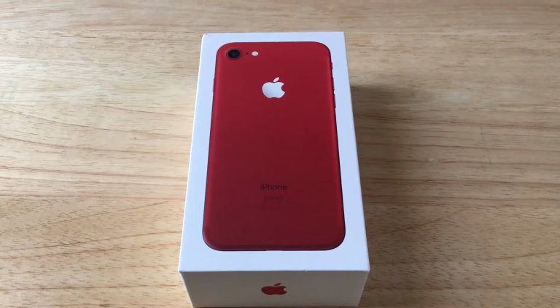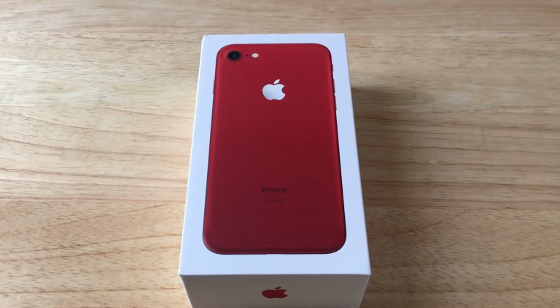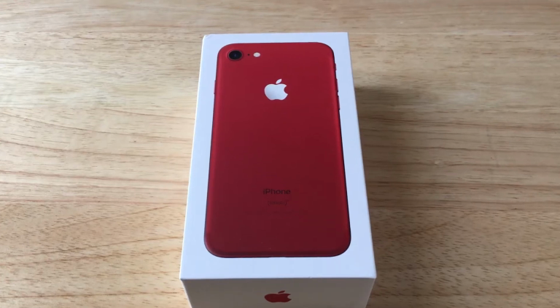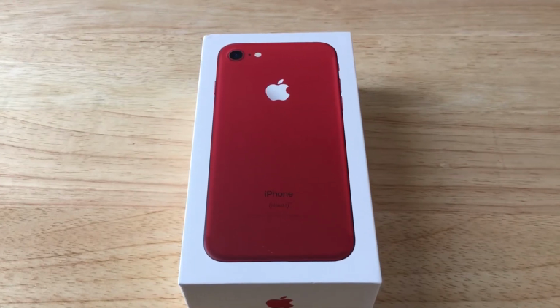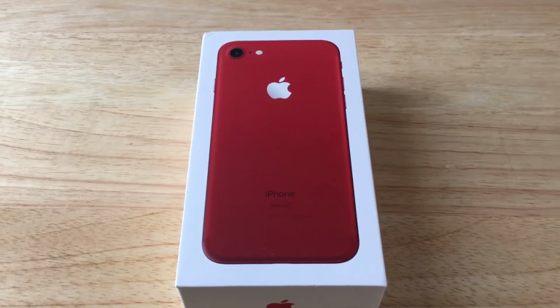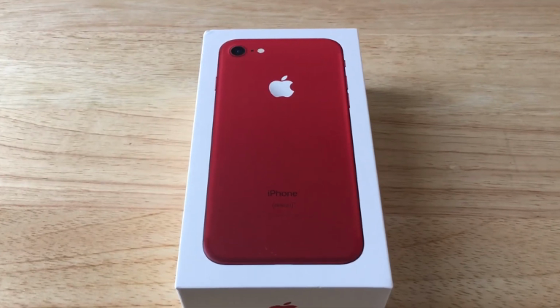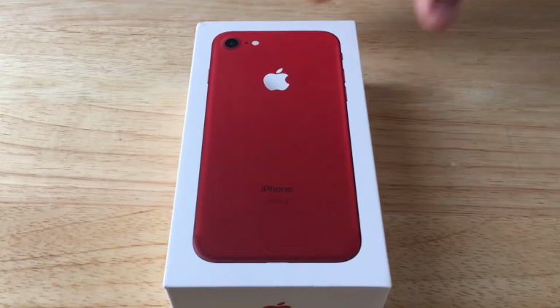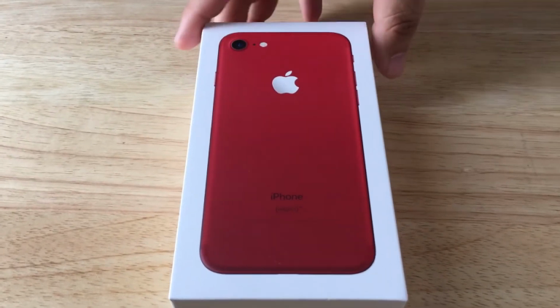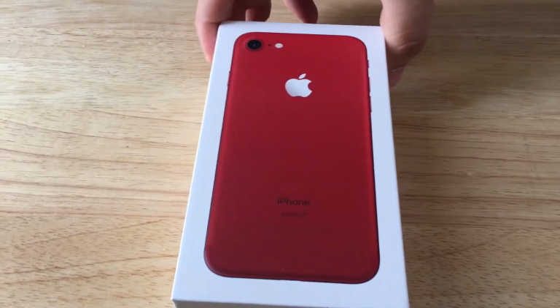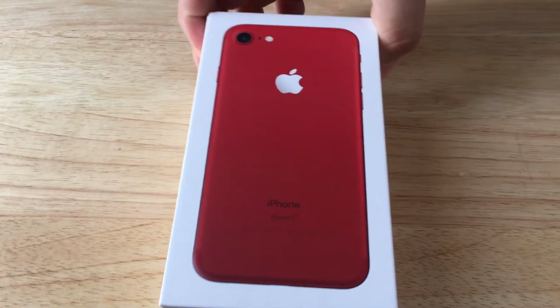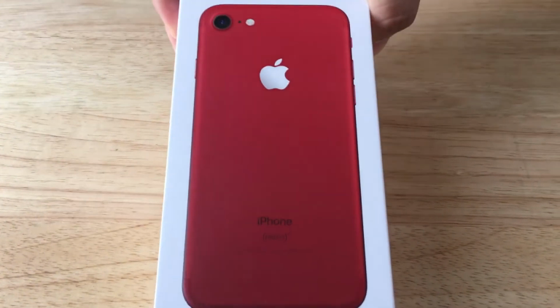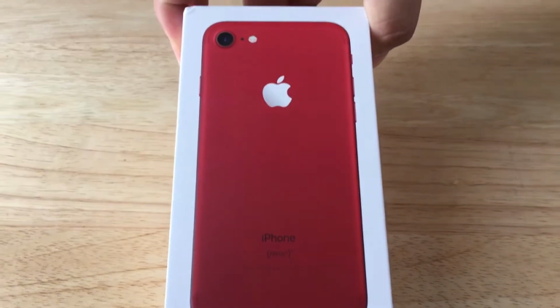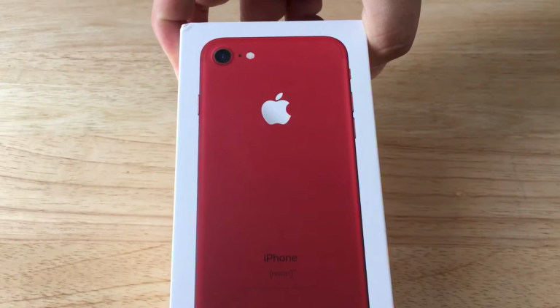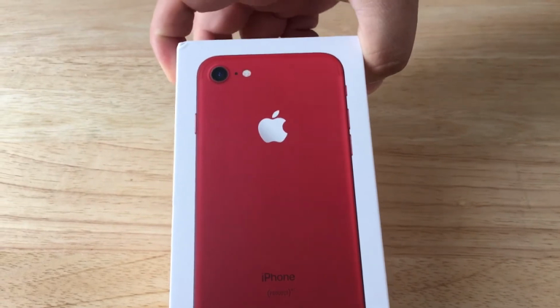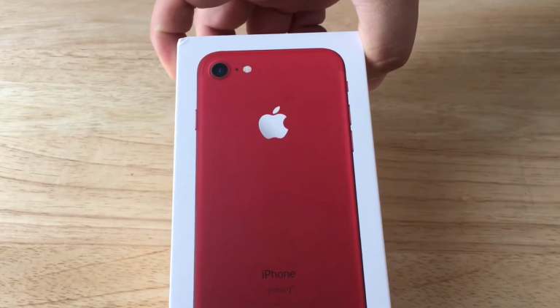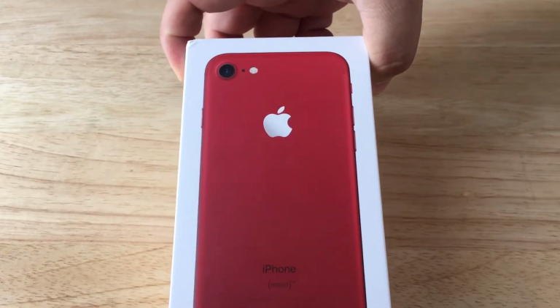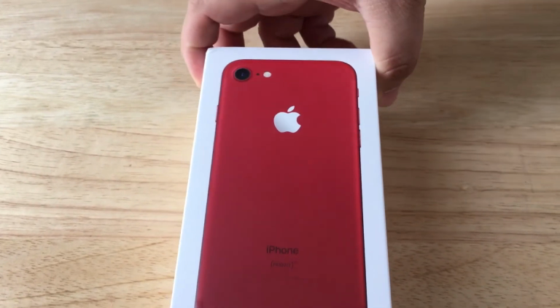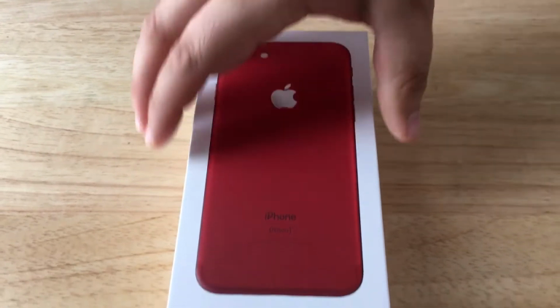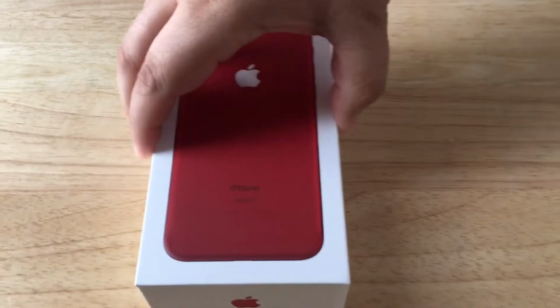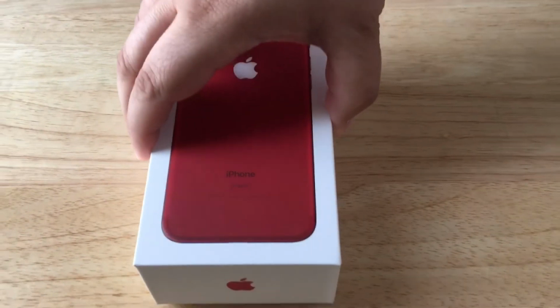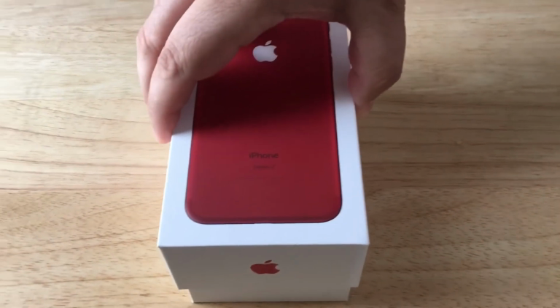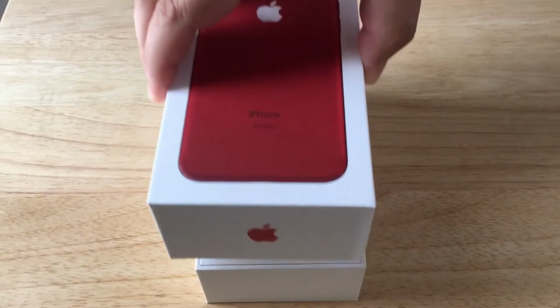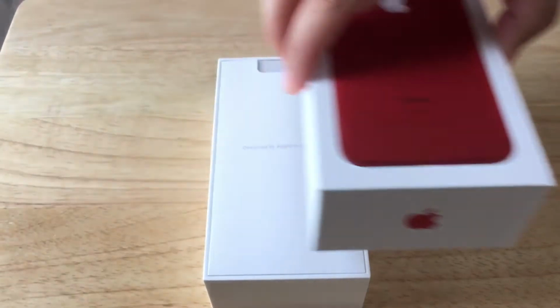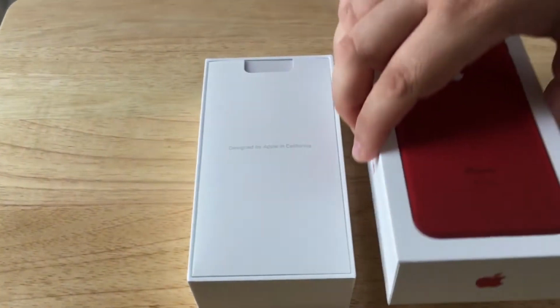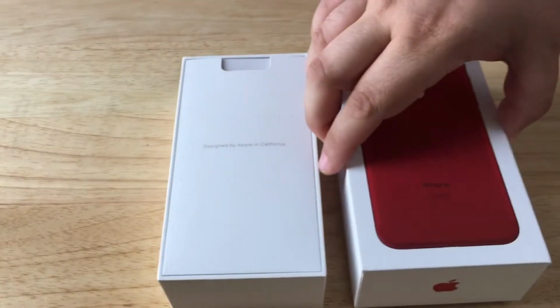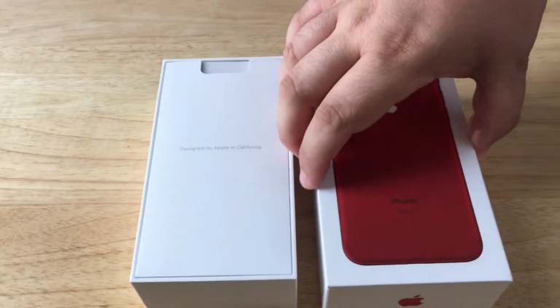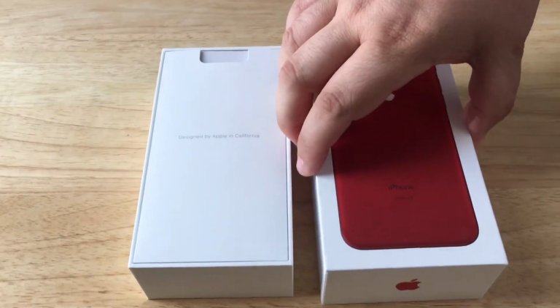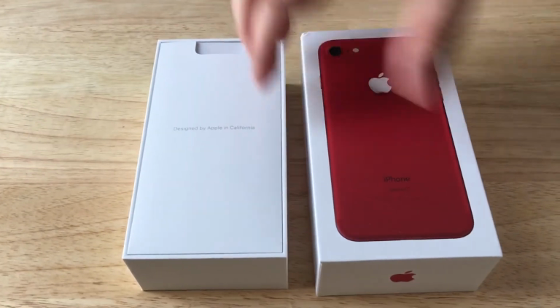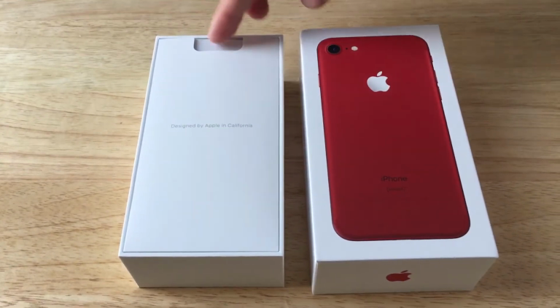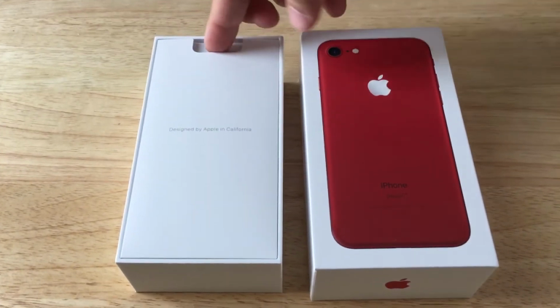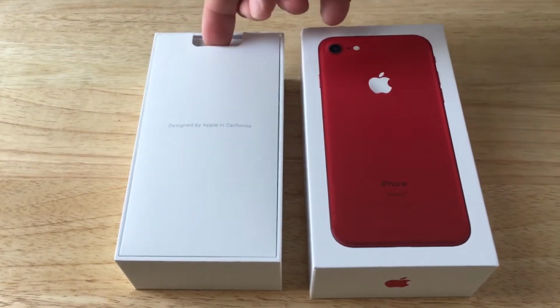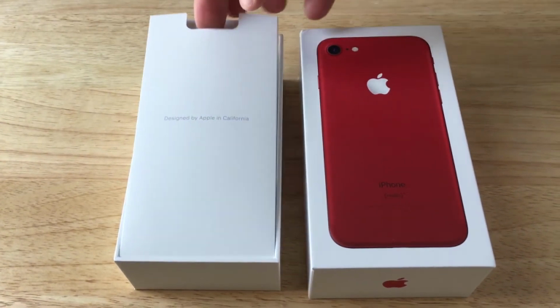Hello everybody, this is Chris Roshnot, 24K on Twitter. Today I'm unboxing the iPhone 7, and this is the Product Red edition. This is AT&T's 128 gigabyte version. I want to thank AT&T for sending this along for review.